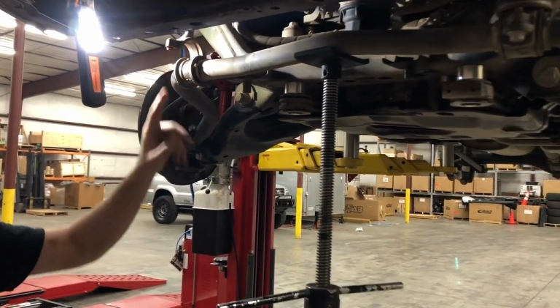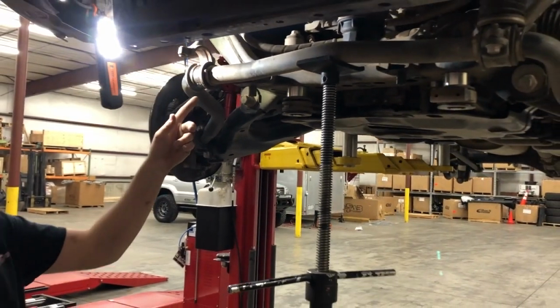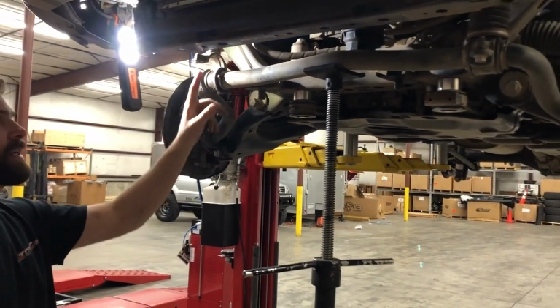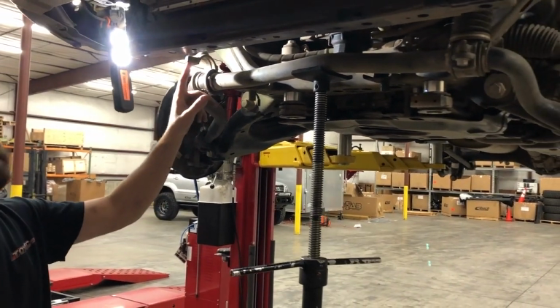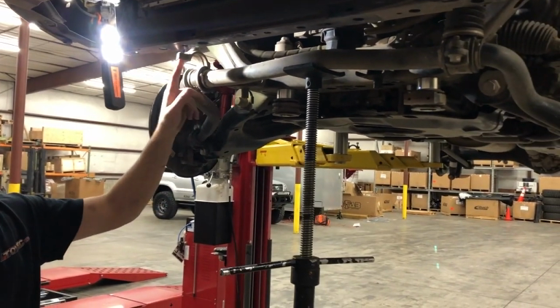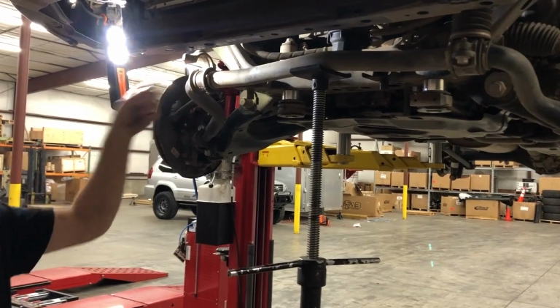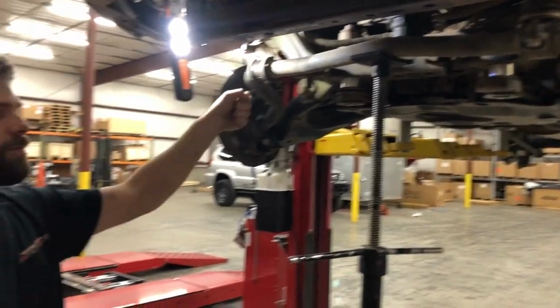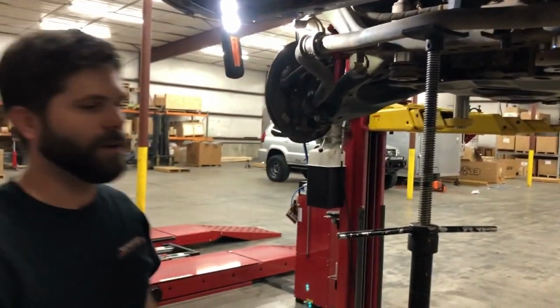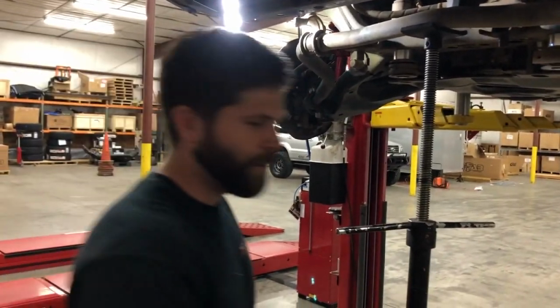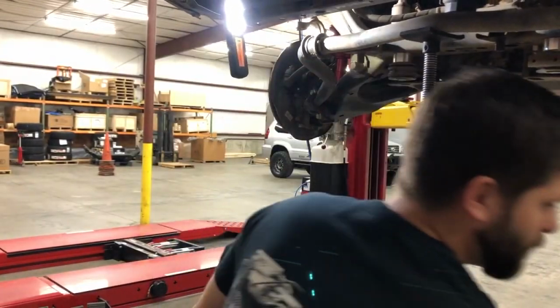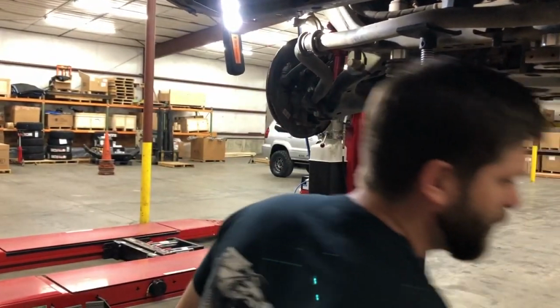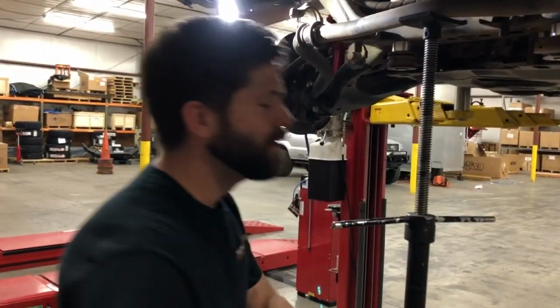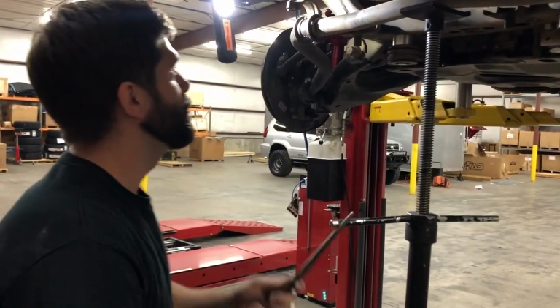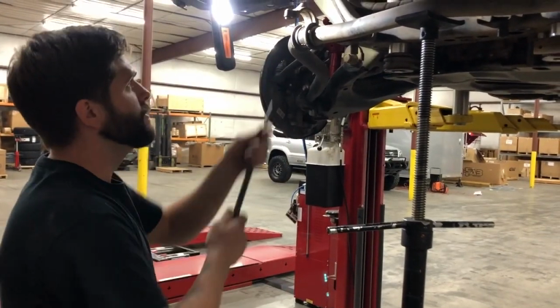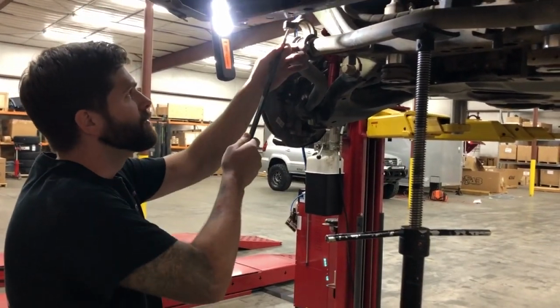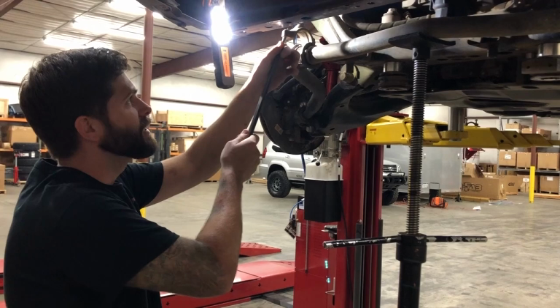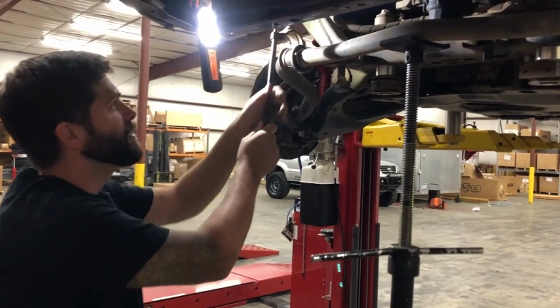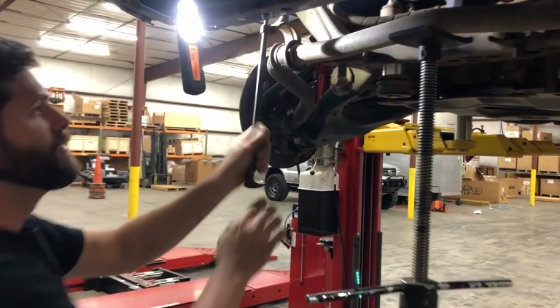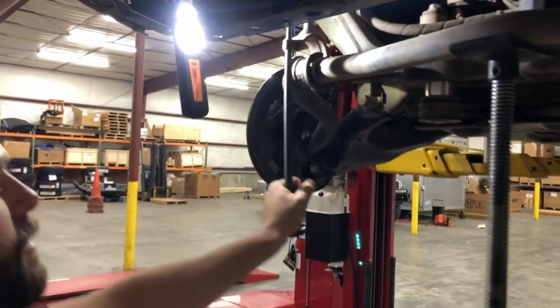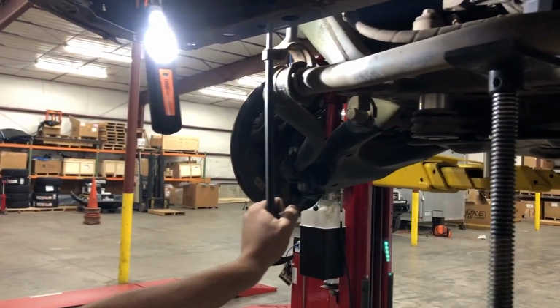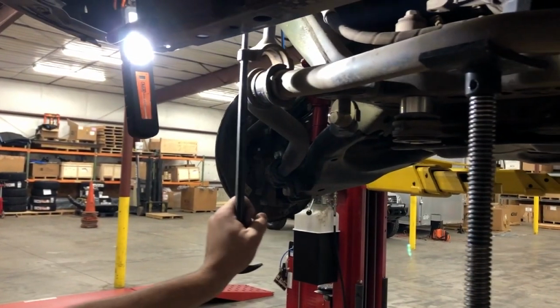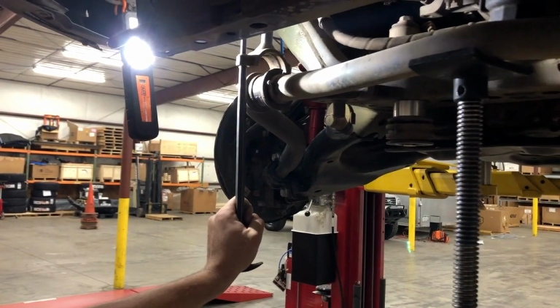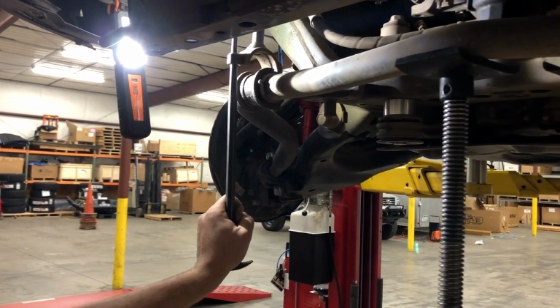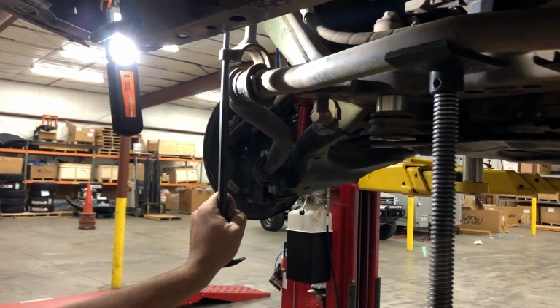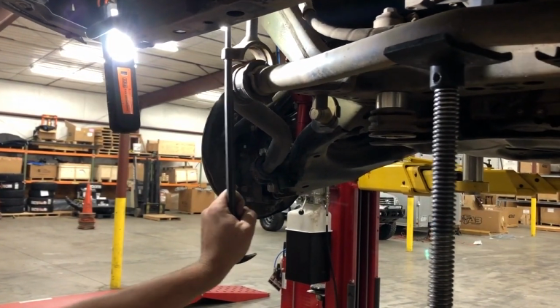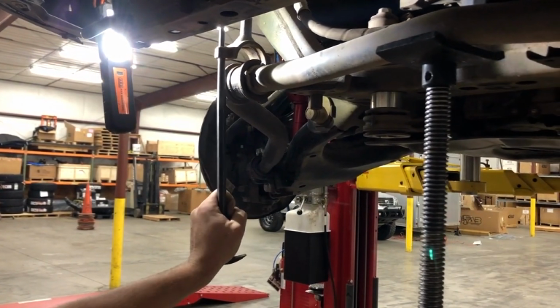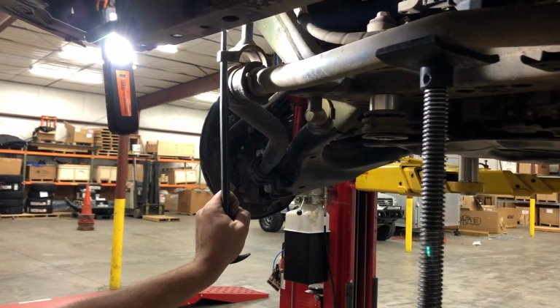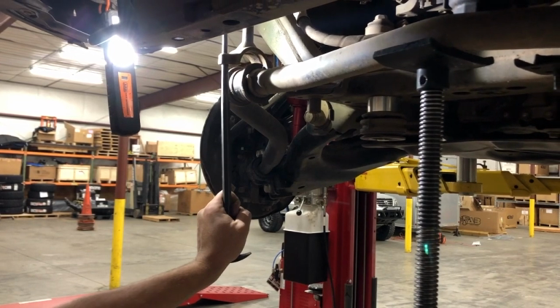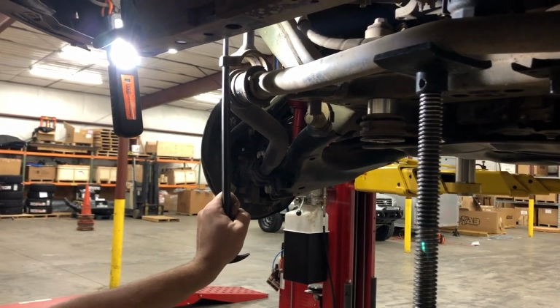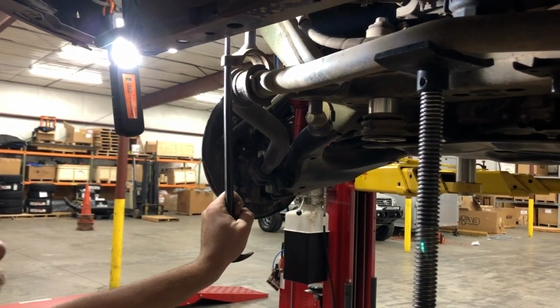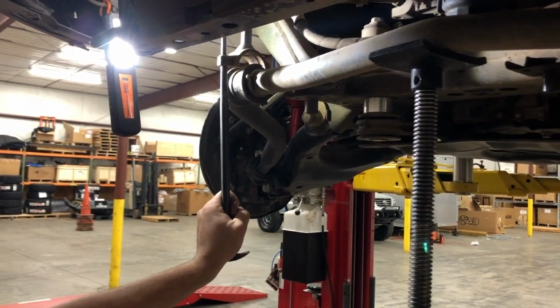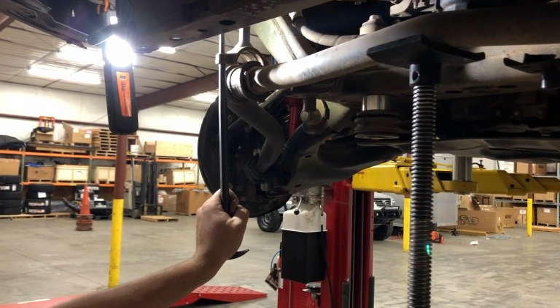Stick it in there and force that arm backward. Then continue to move the sway bar up into place.